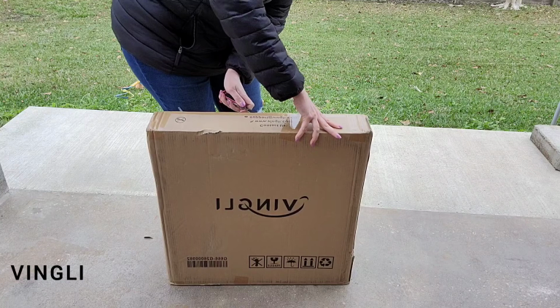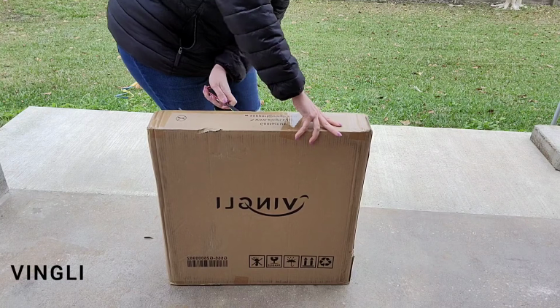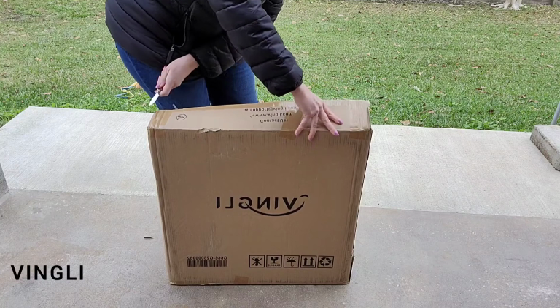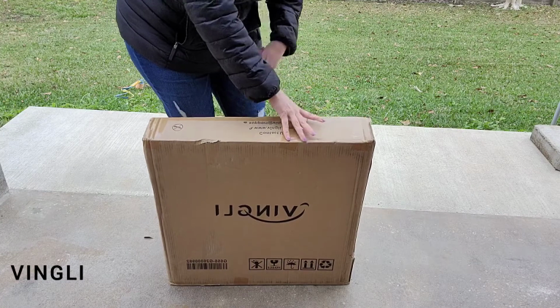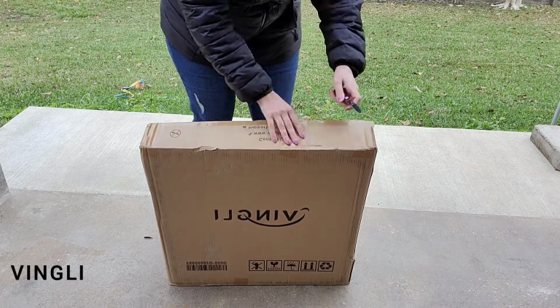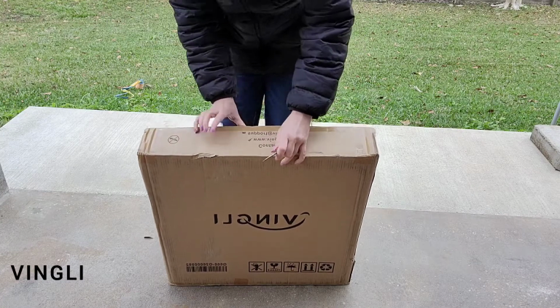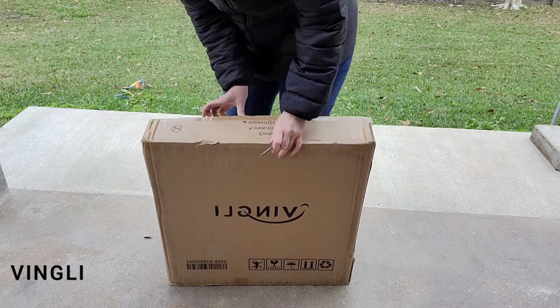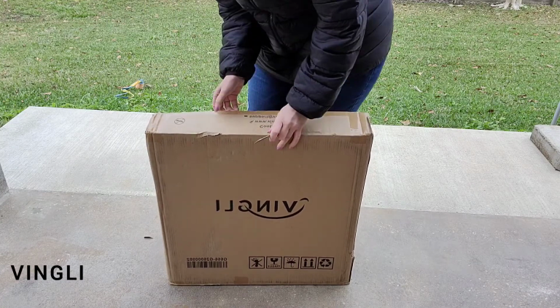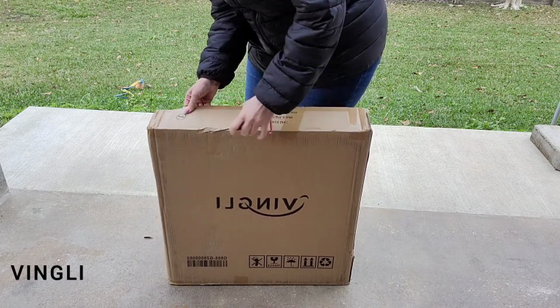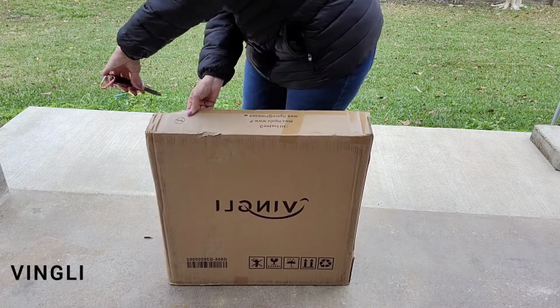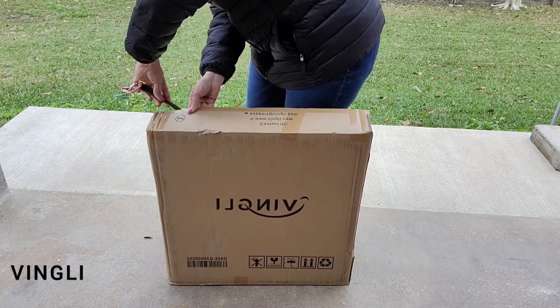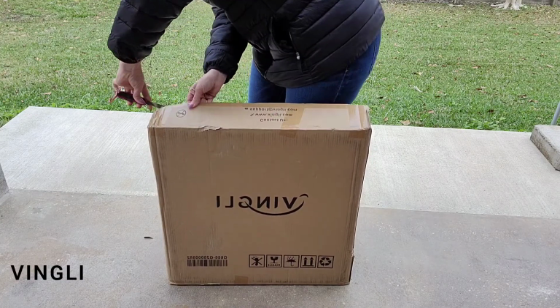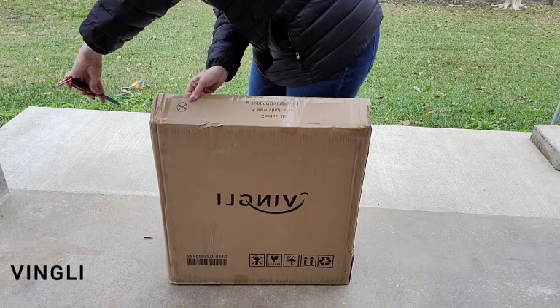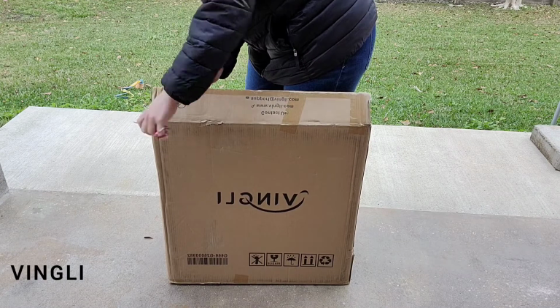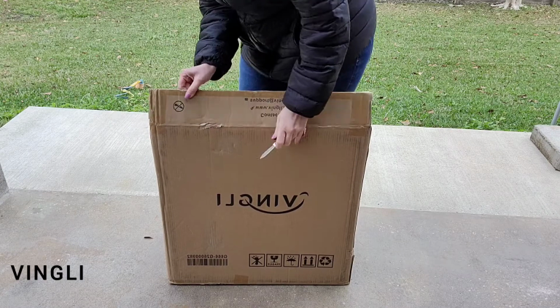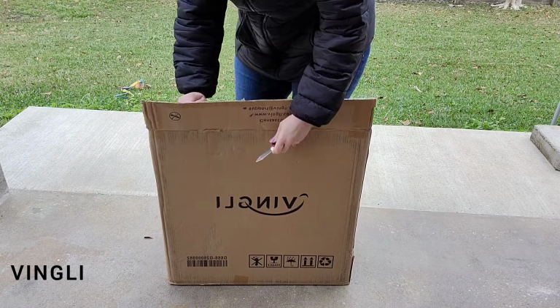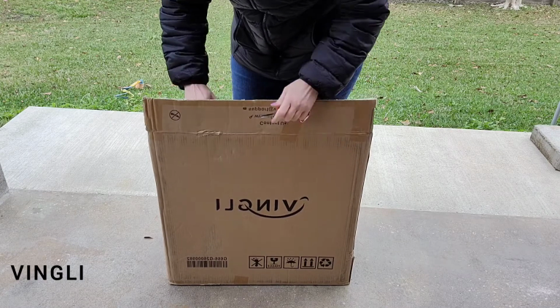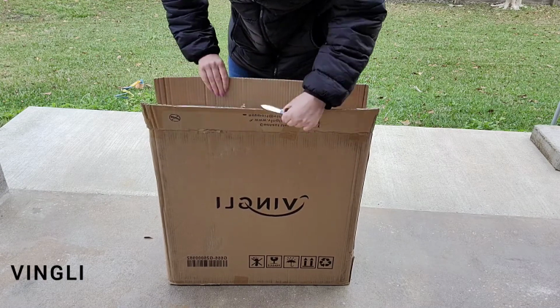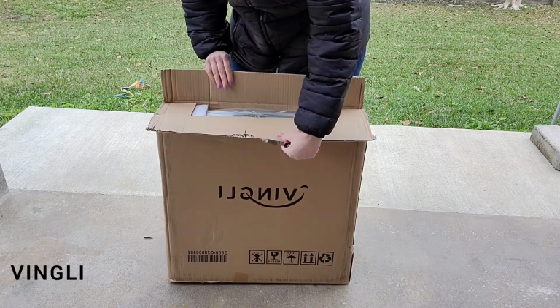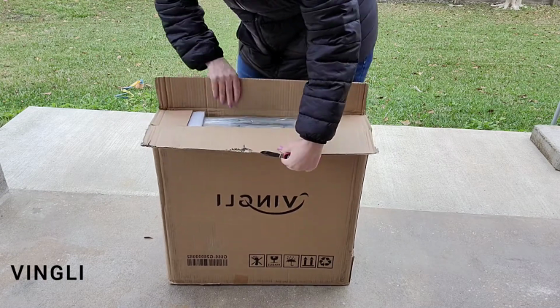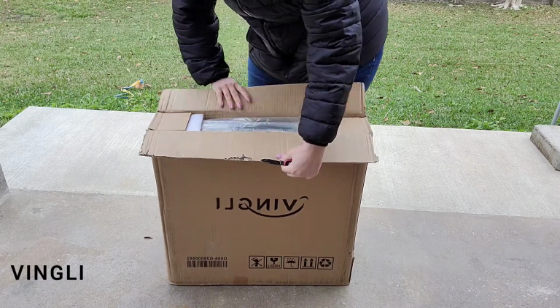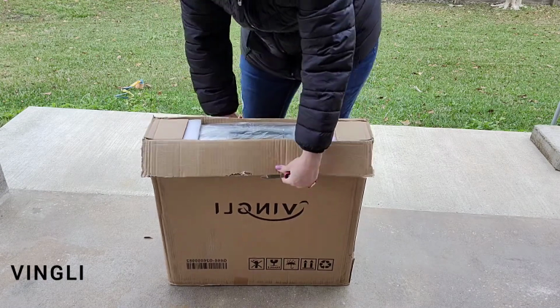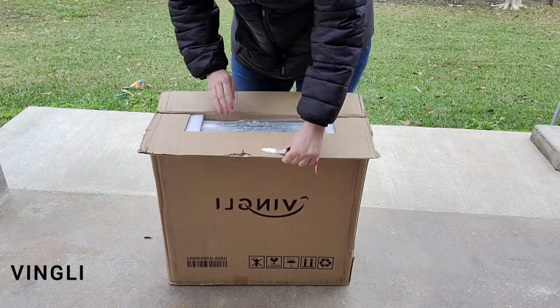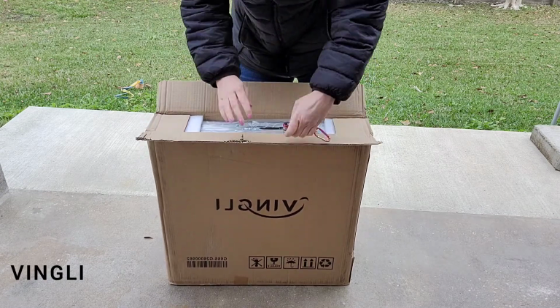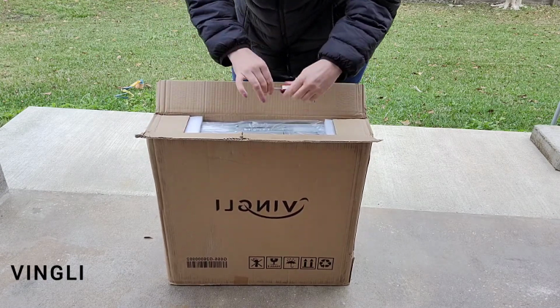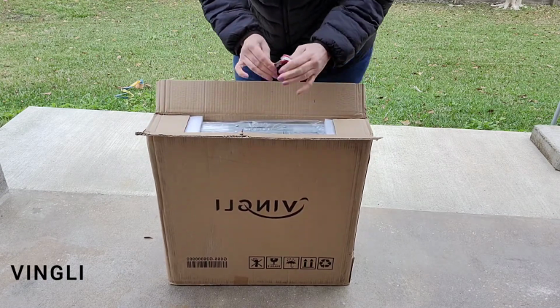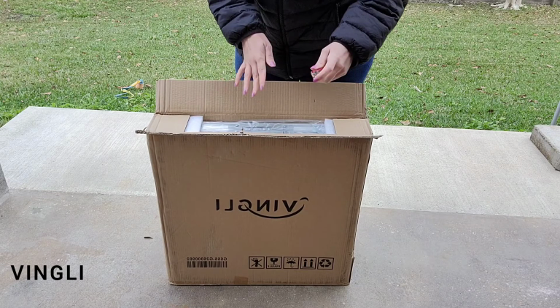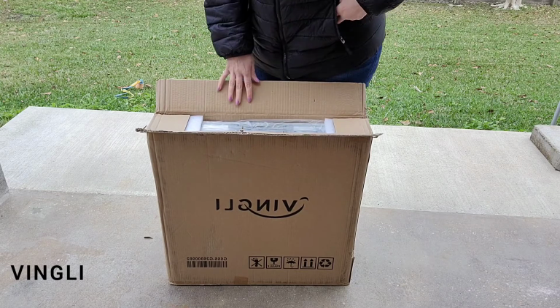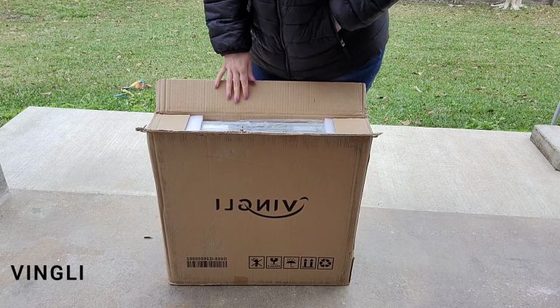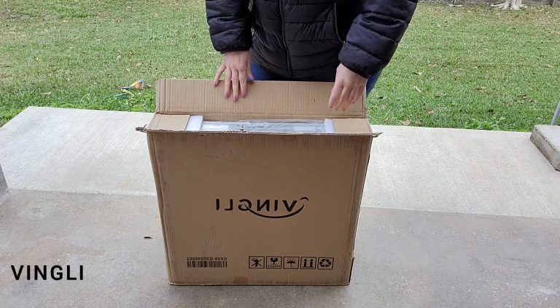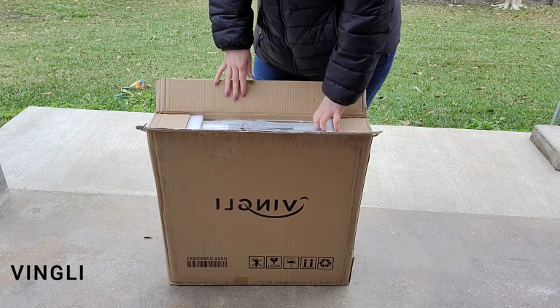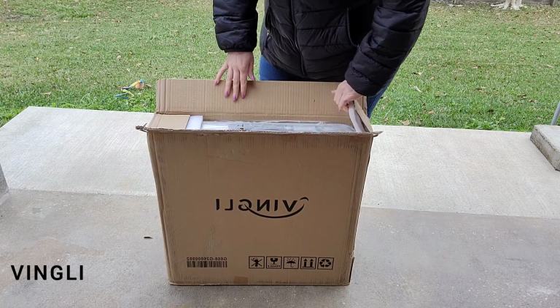Hi everyone, my name is Mary. Welcome back to my channel, Mama Bear Prepper. Today I will be reviewing the Vengli four-foot portable folding table, so as I open this up let me tell you guys just a little bit about Vengli.